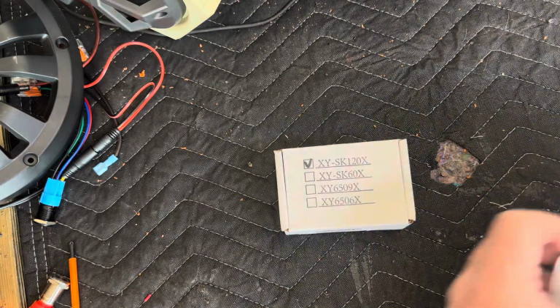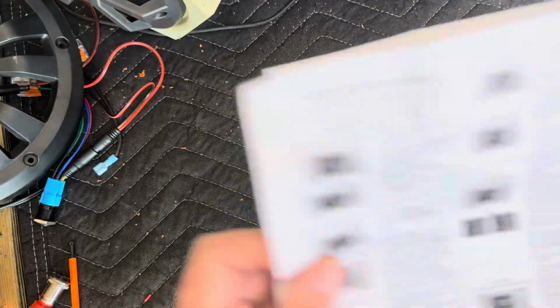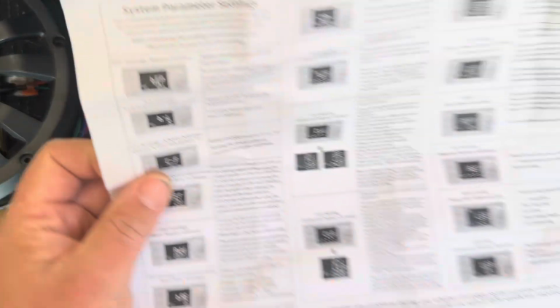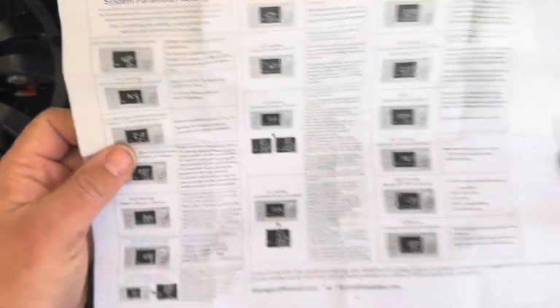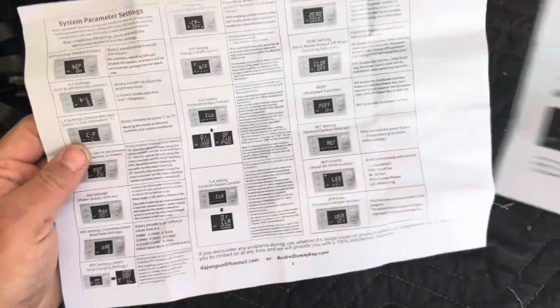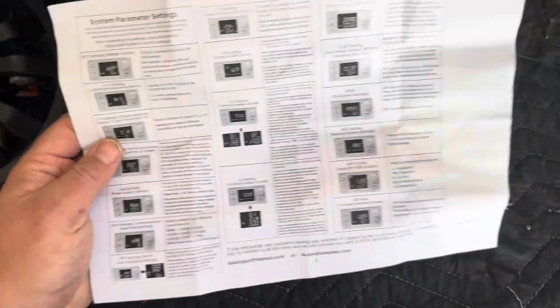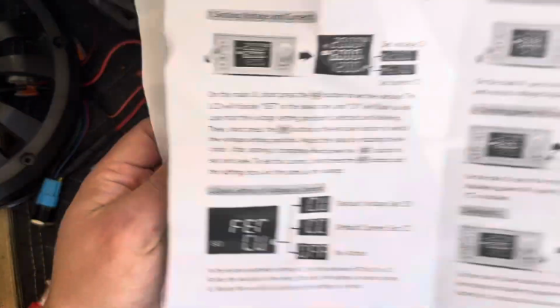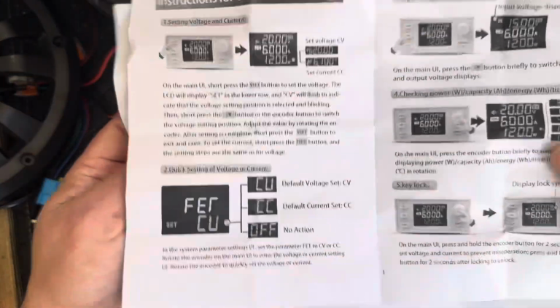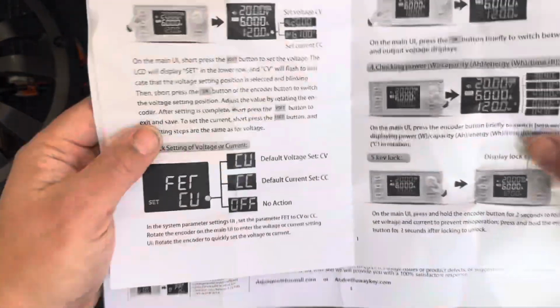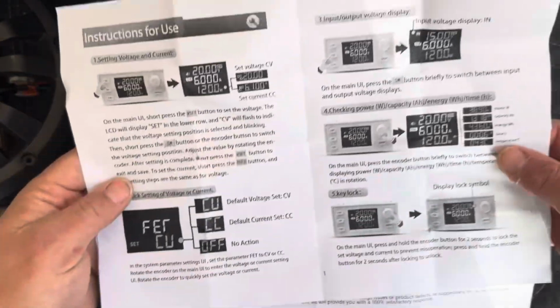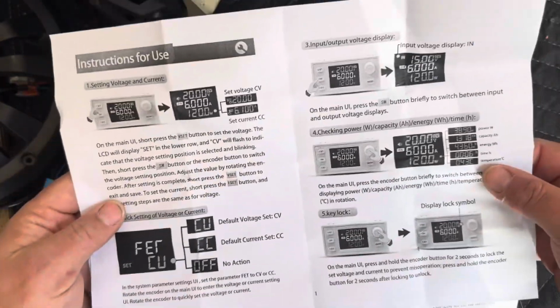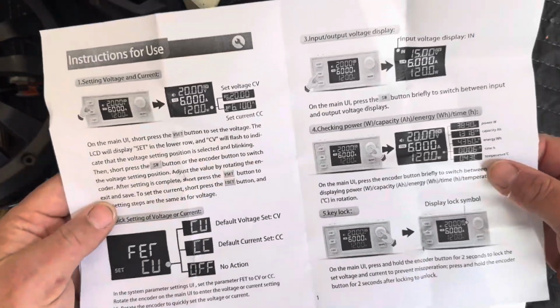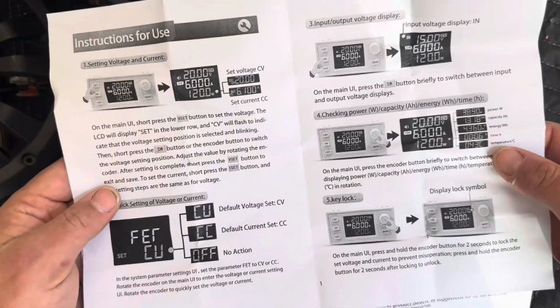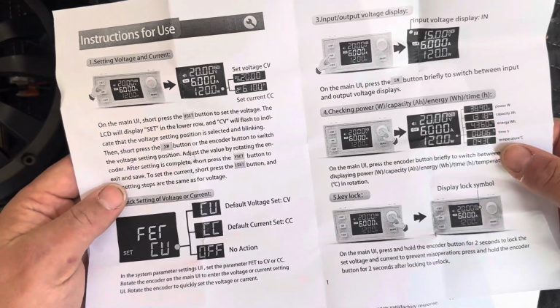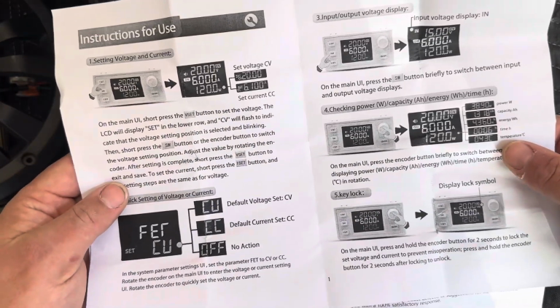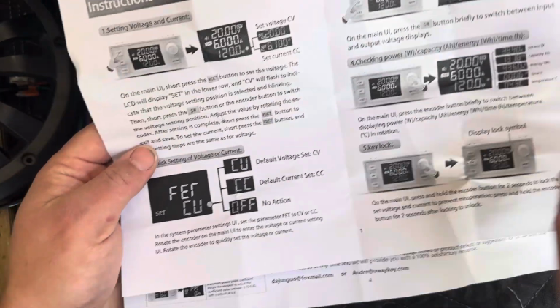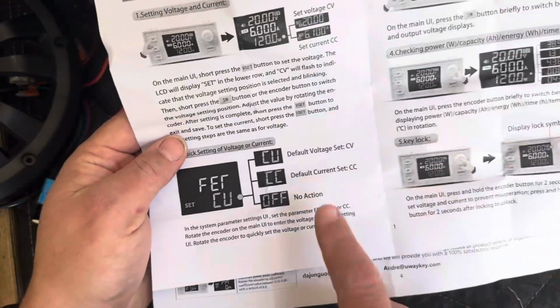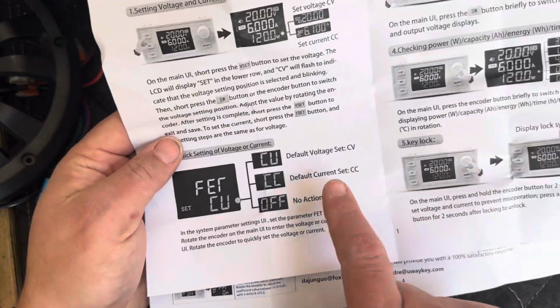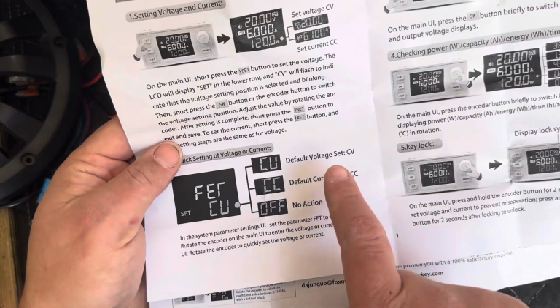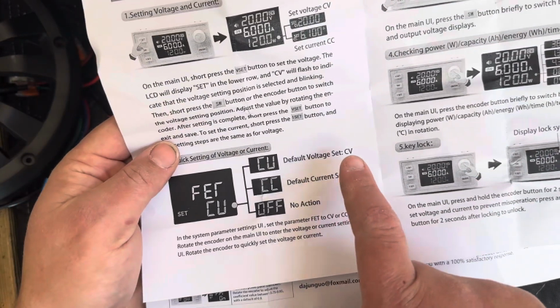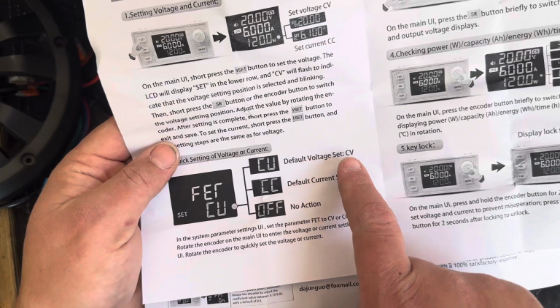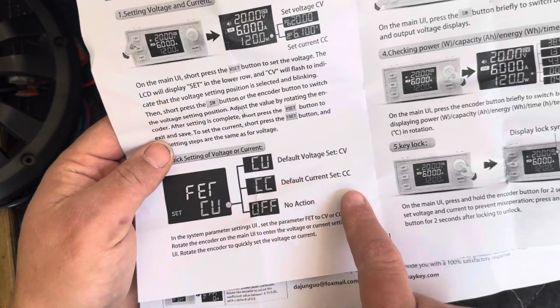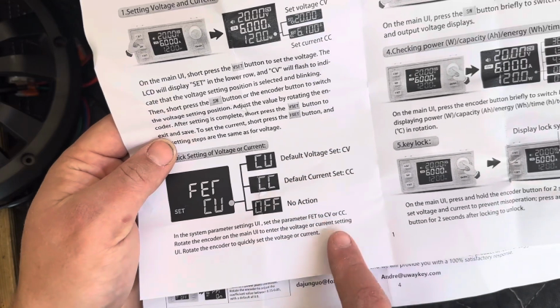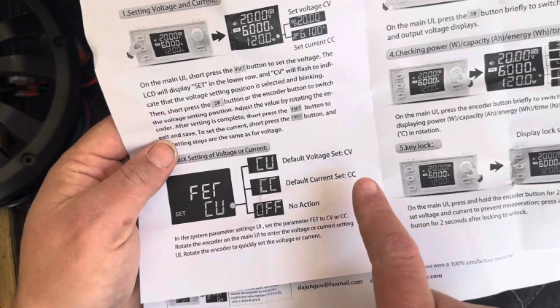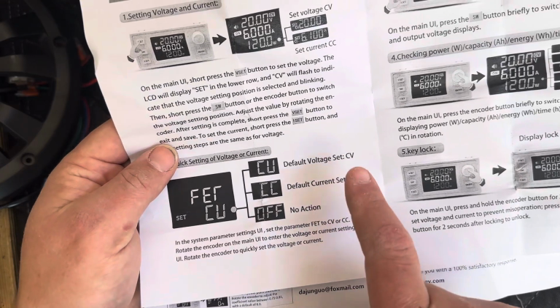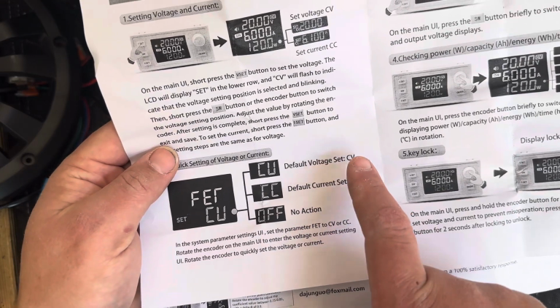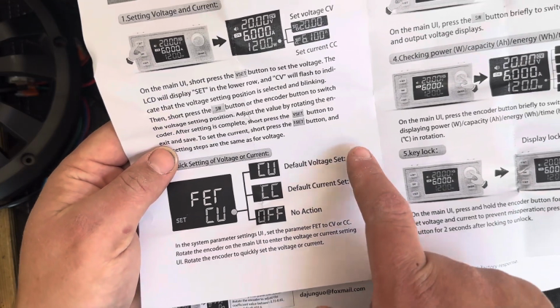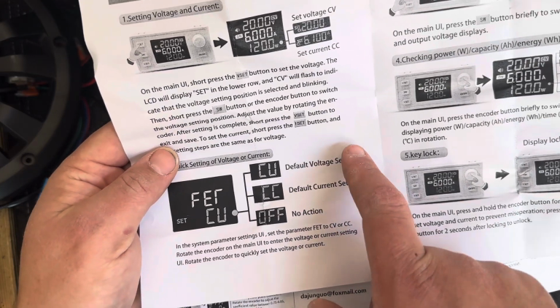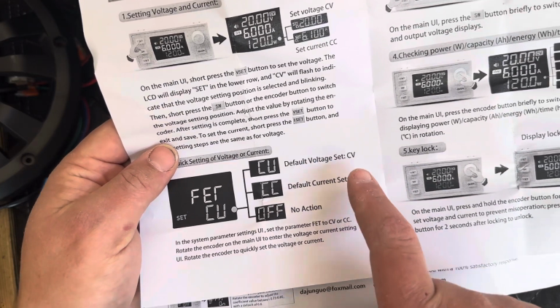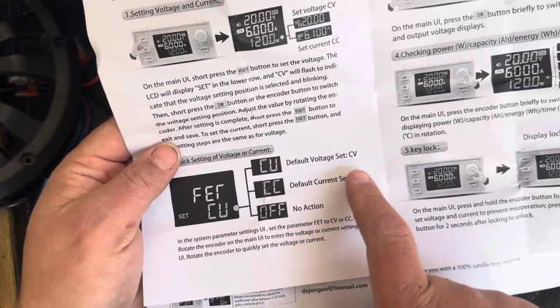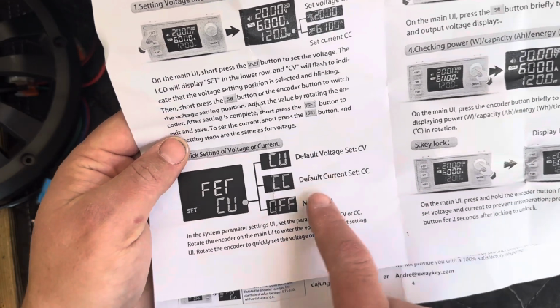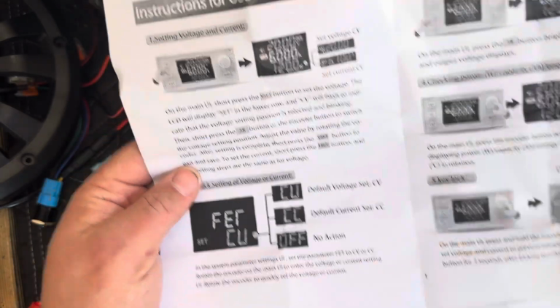It comes with nice English instructions that you can clearly understand. We have set current, set voltage, and off.